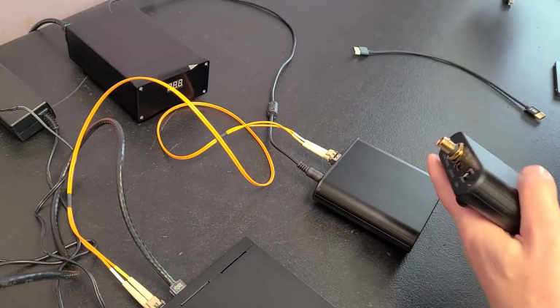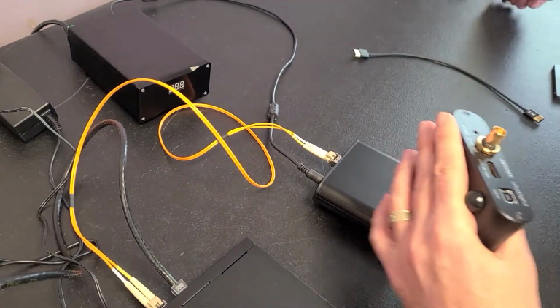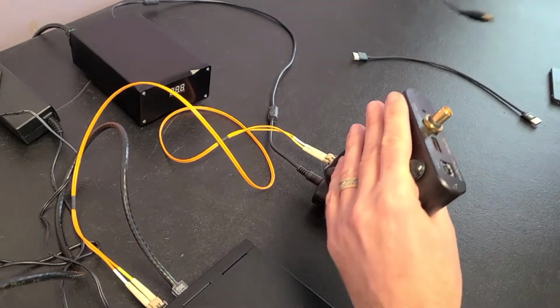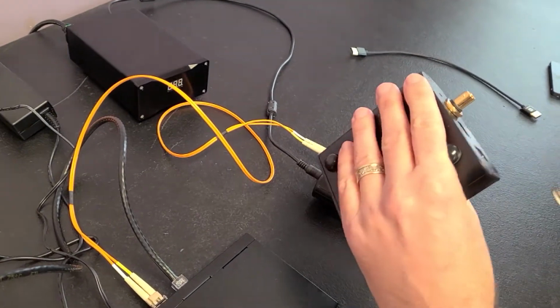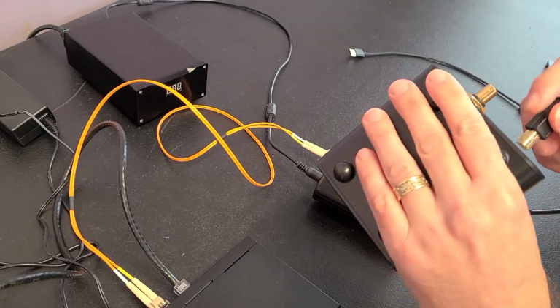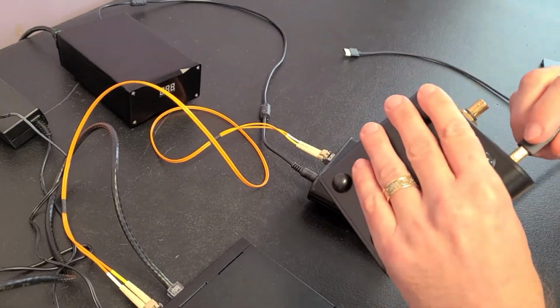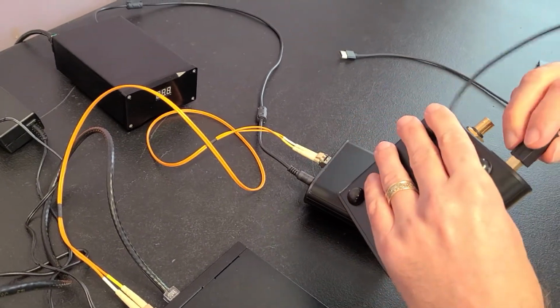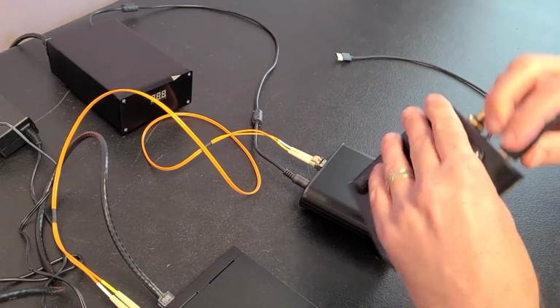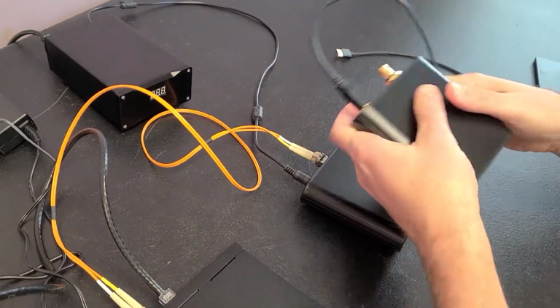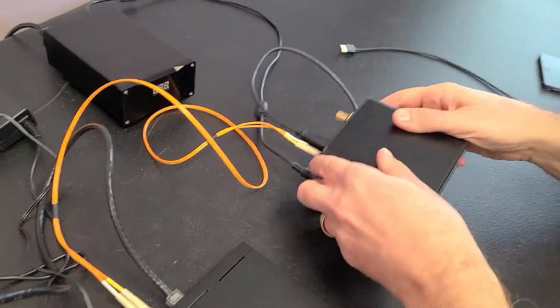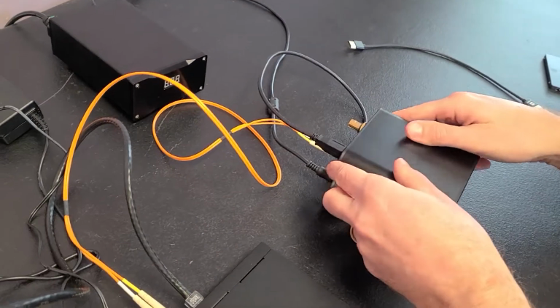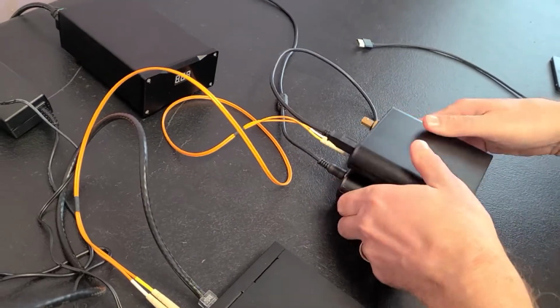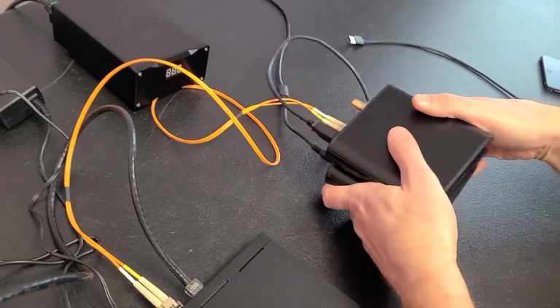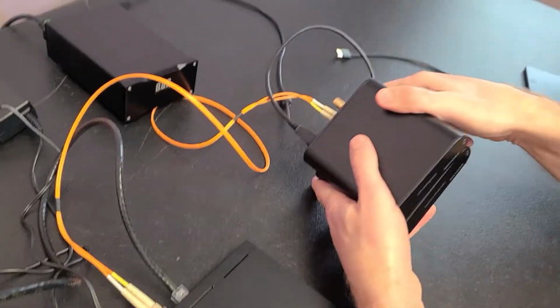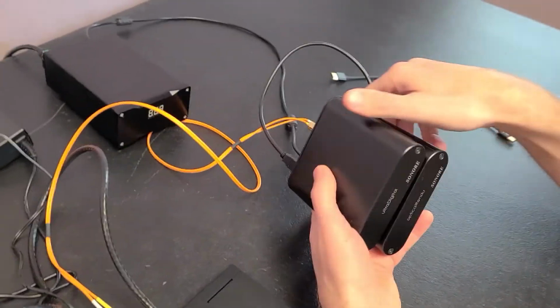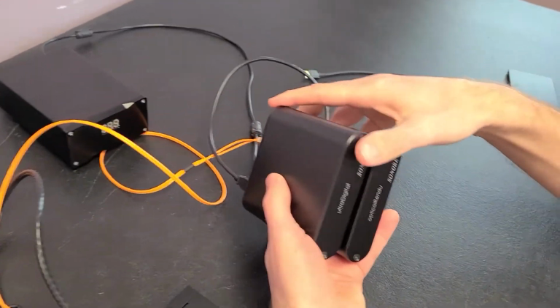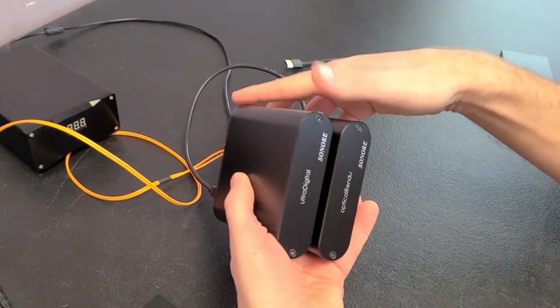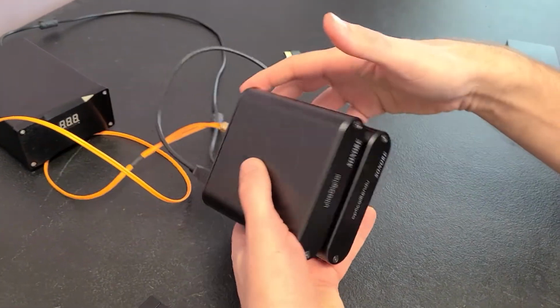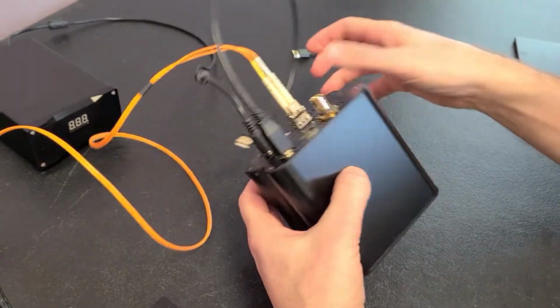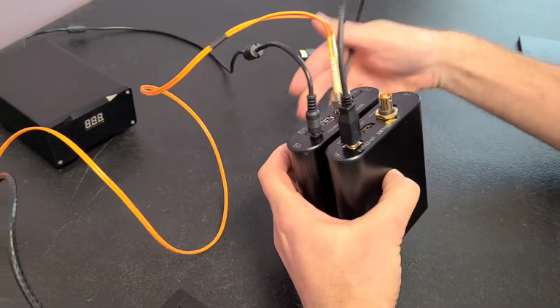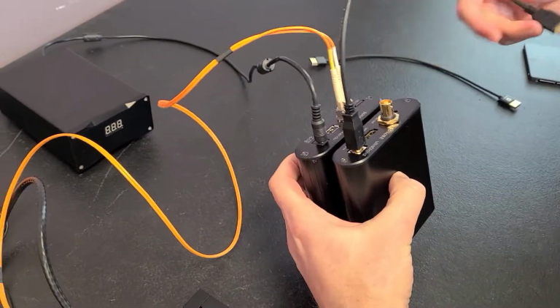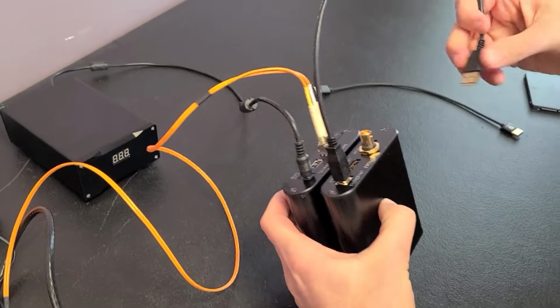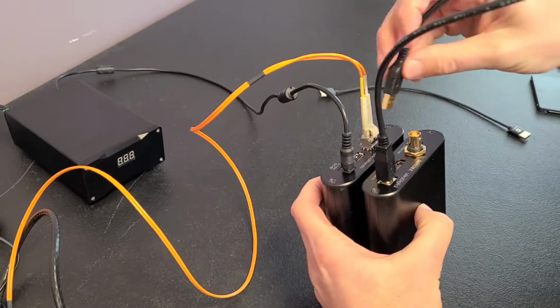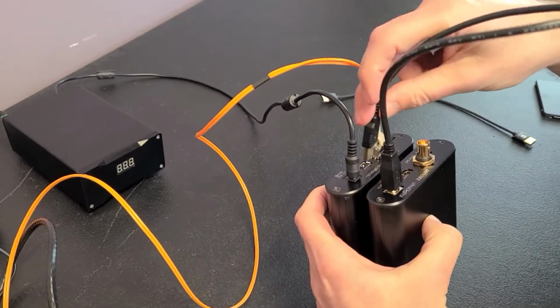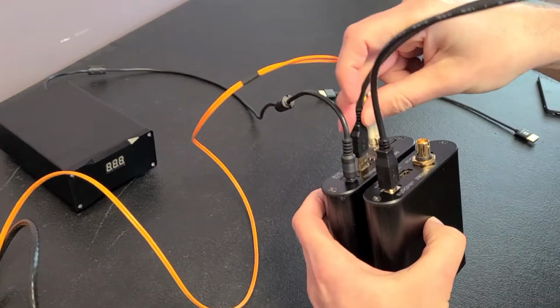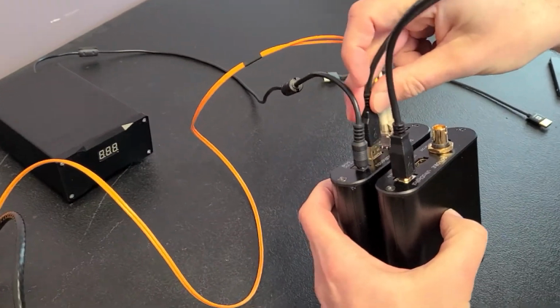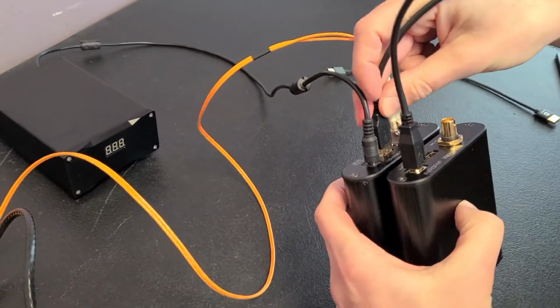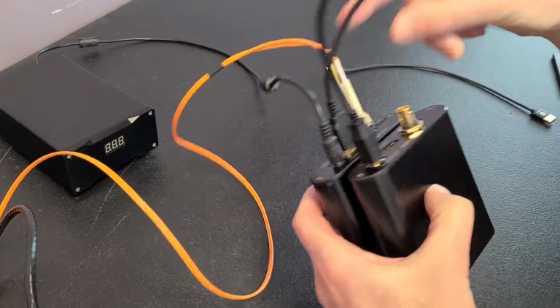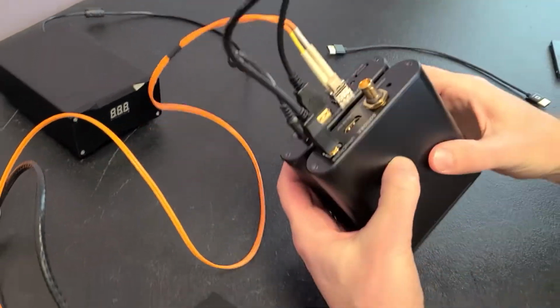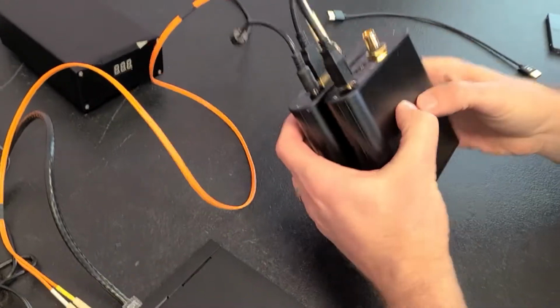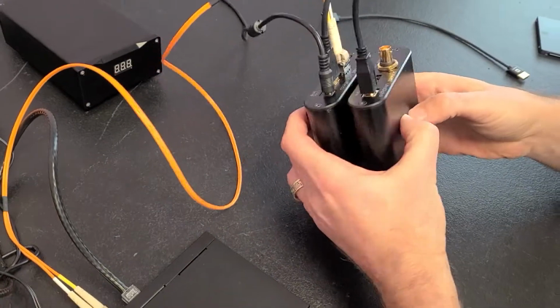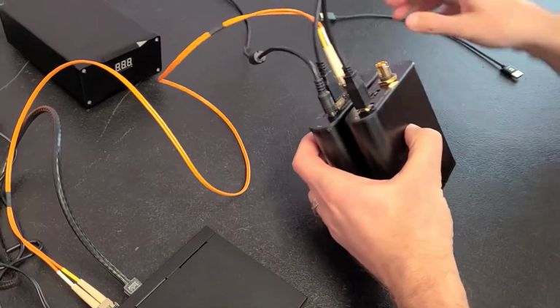We take a USB cable and hook that in here. It's a great system — very modular. You can see these two units are actually in the same case, so they go well together. I'm using a very short USB cable, because shorter USB cables mean less noise.